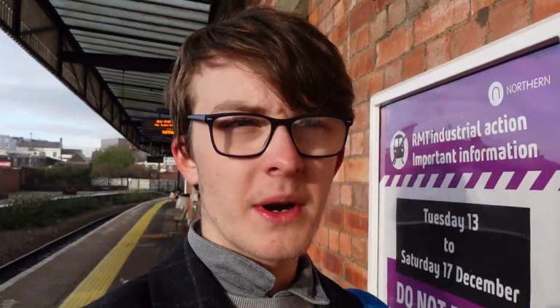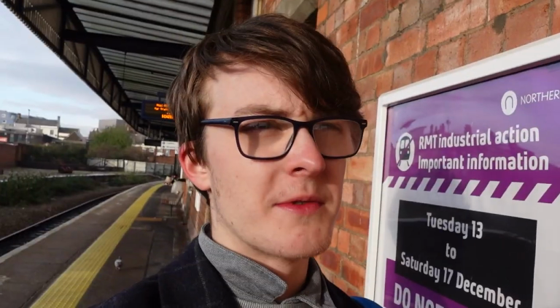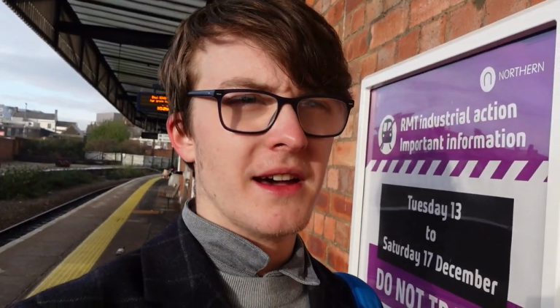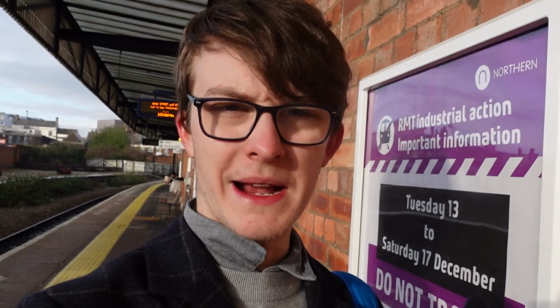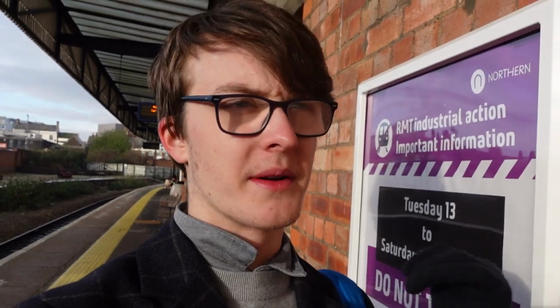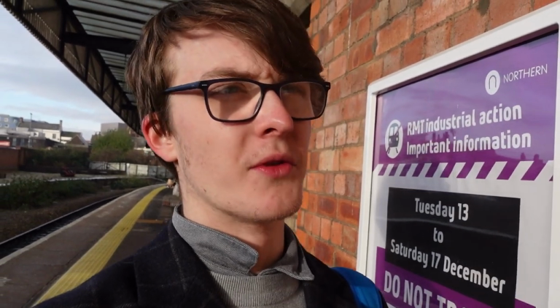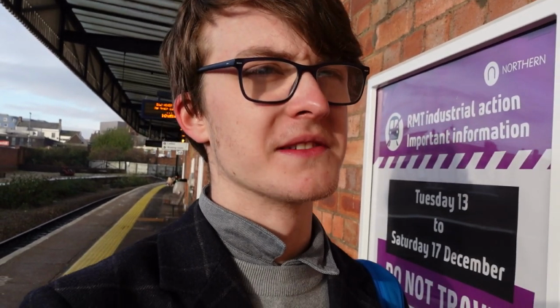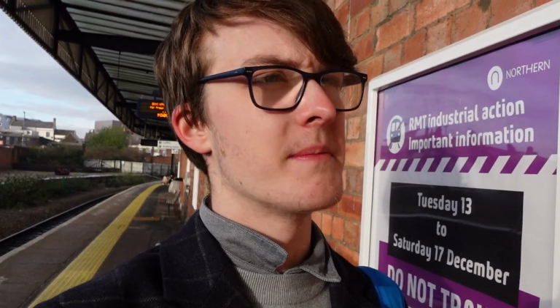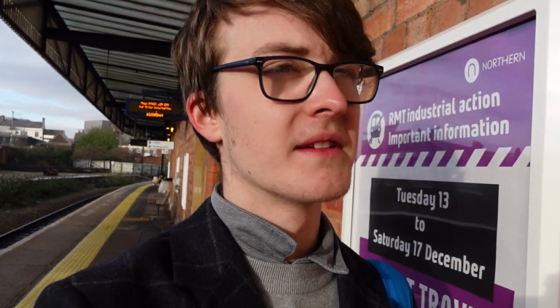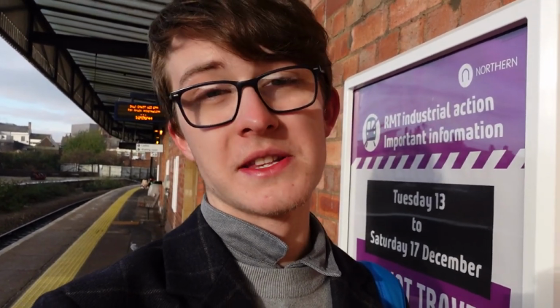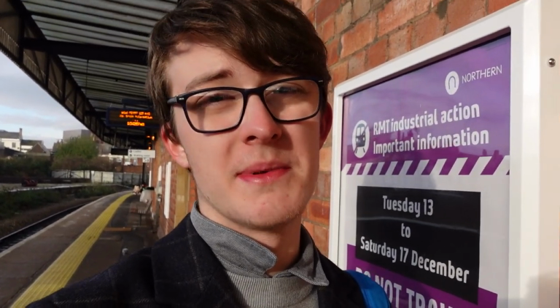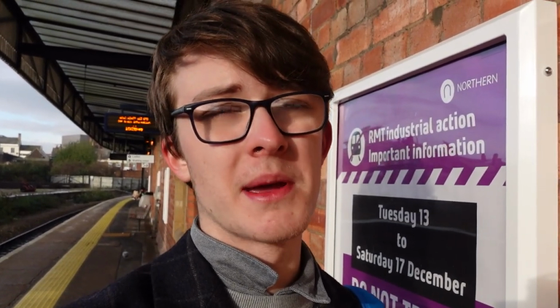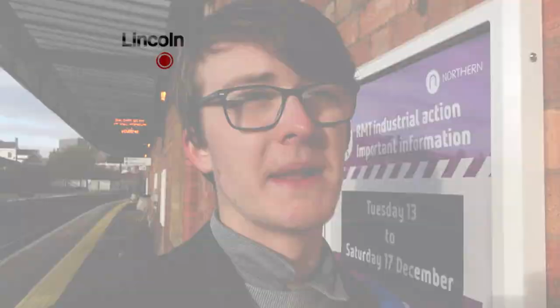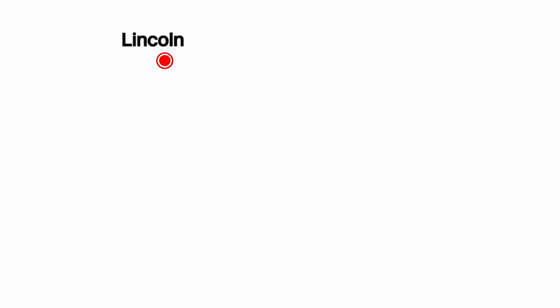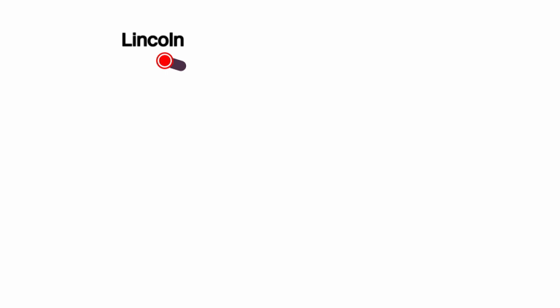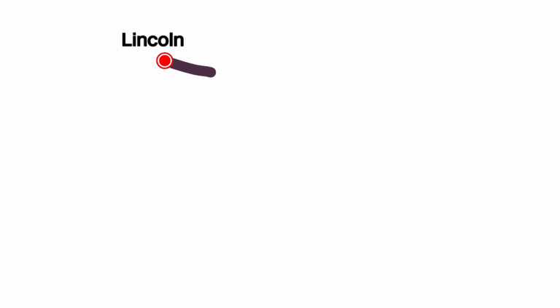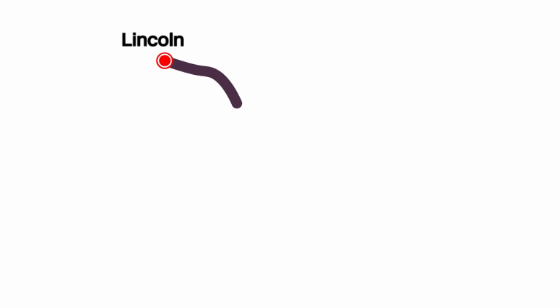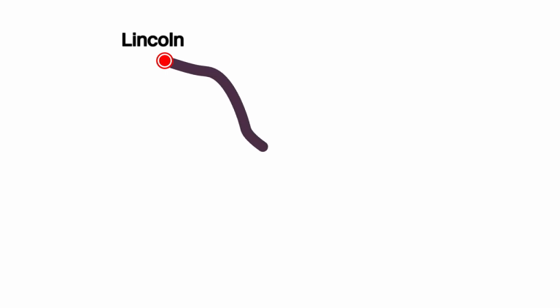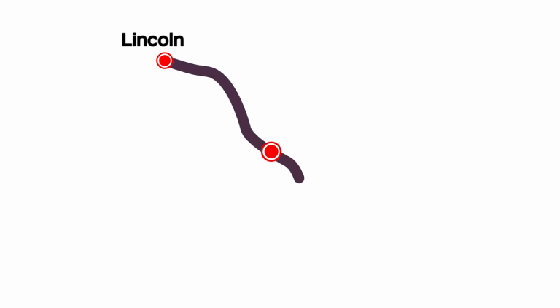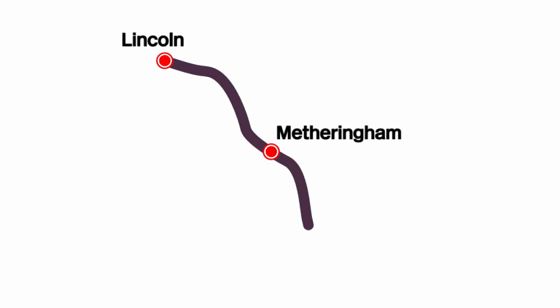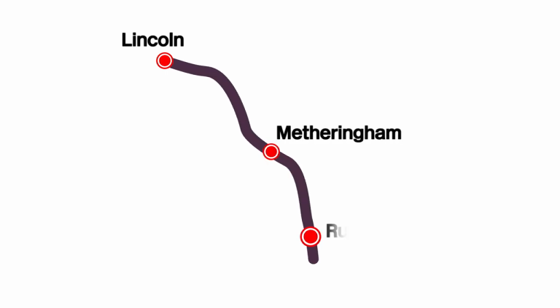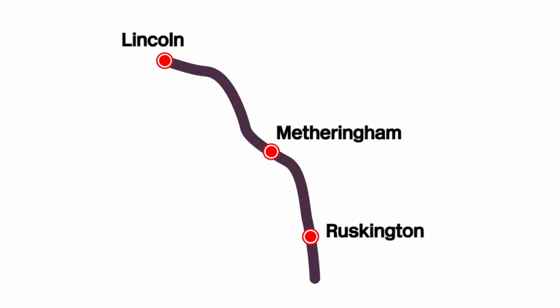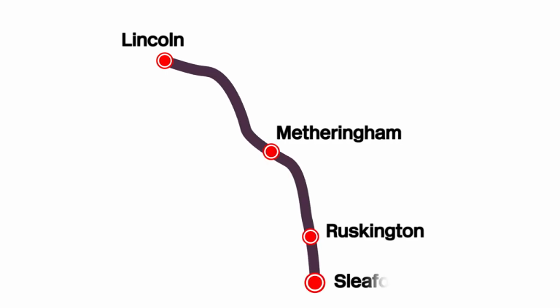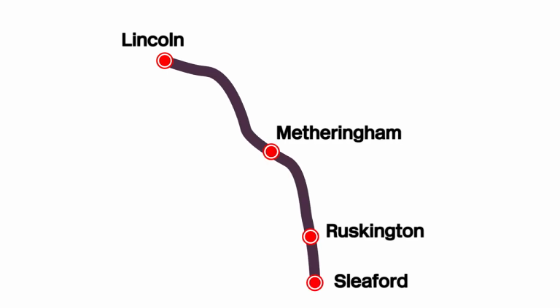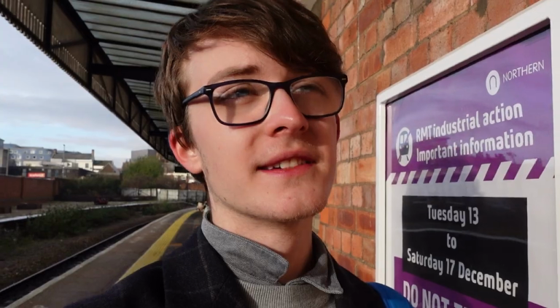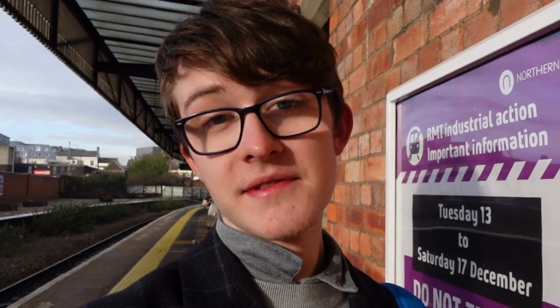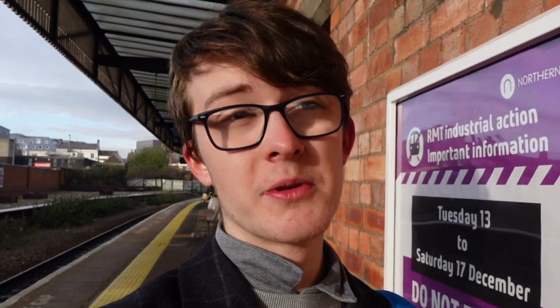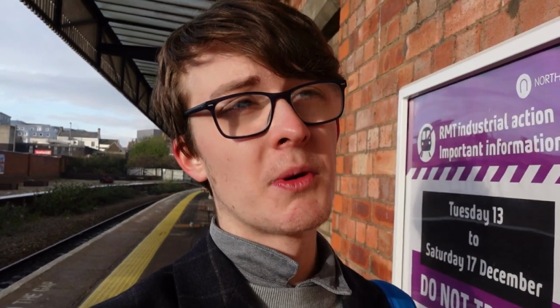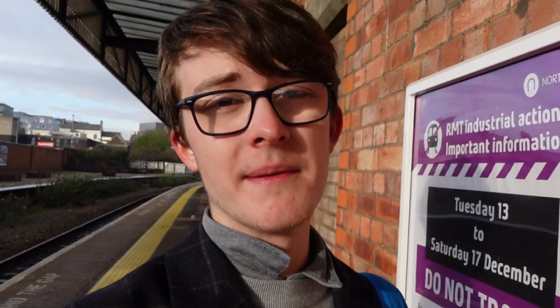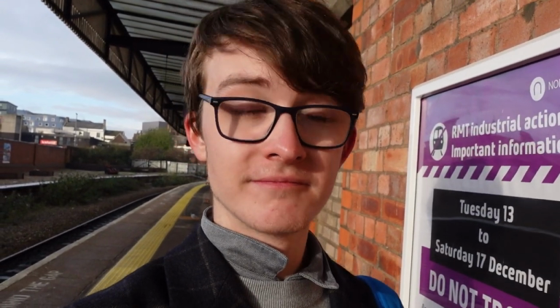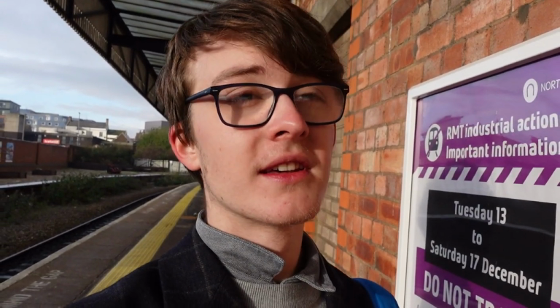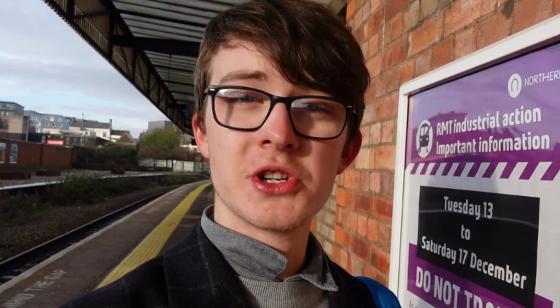I've just come around the back of the other platform just because it's very busy and the train's going to be very busy so I won't be able to explain there. So we're going to go to Metheringham, Ruskington and Sleaford stations. So yeah, we're going to explore around there. Hope you enjoy.